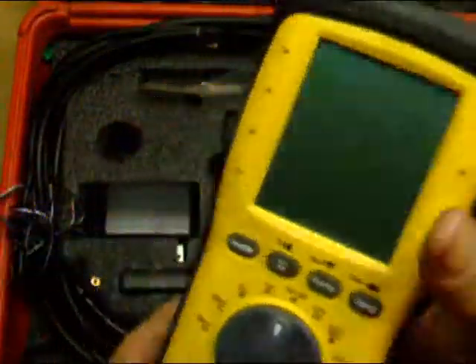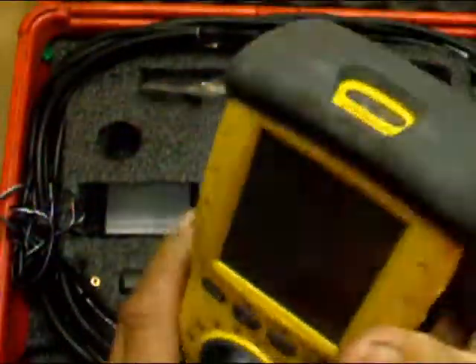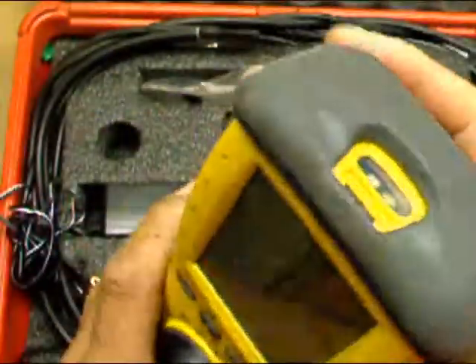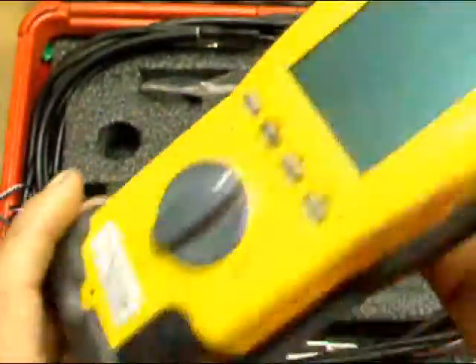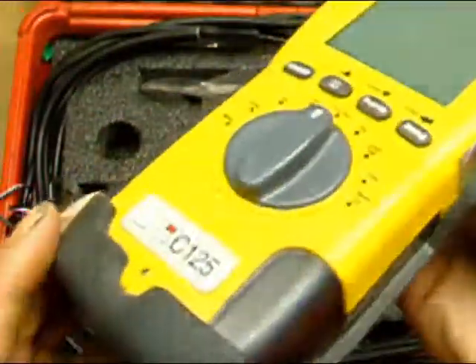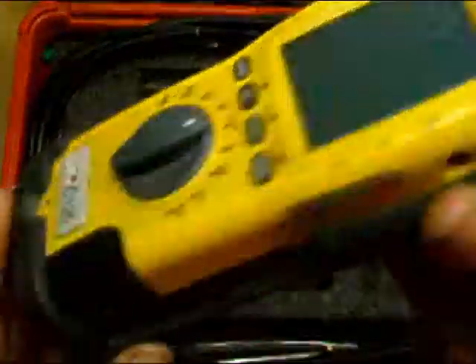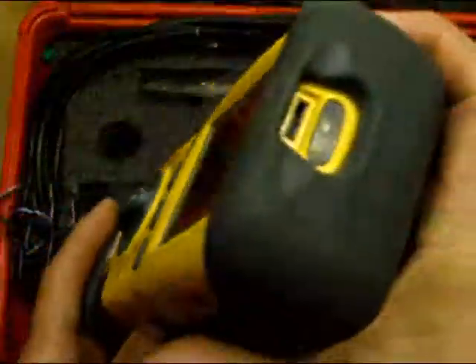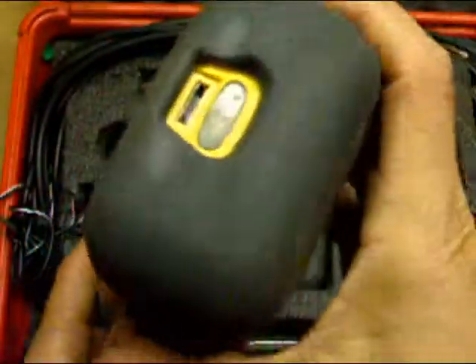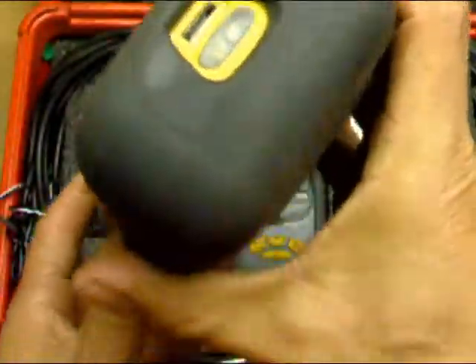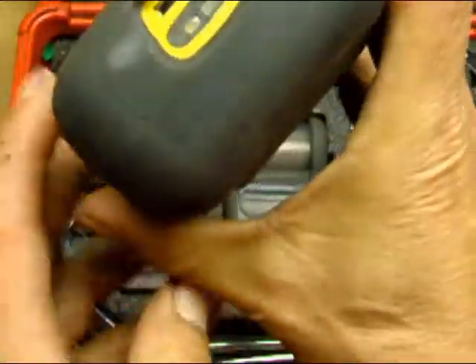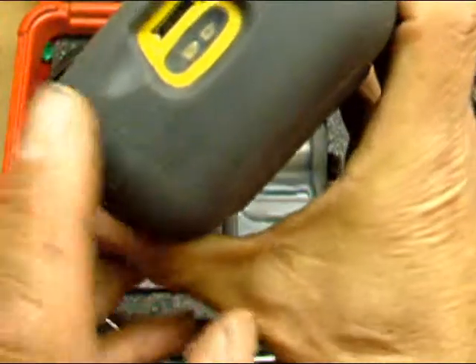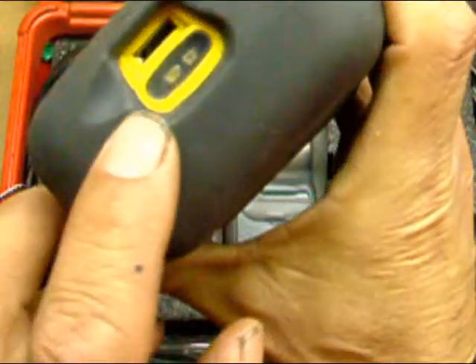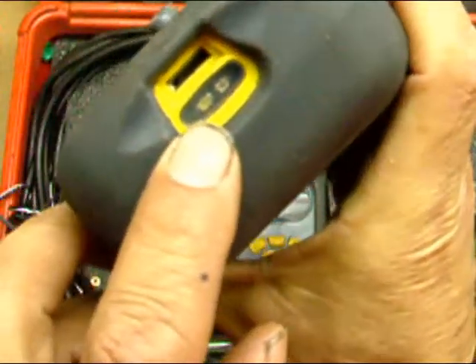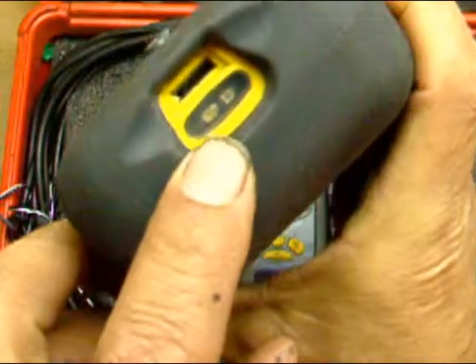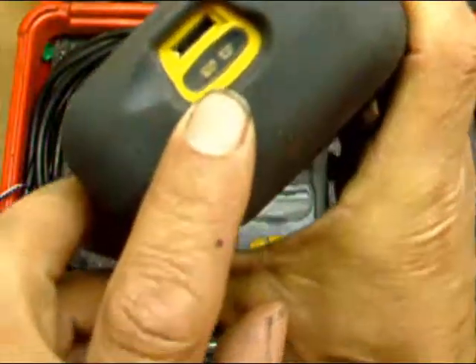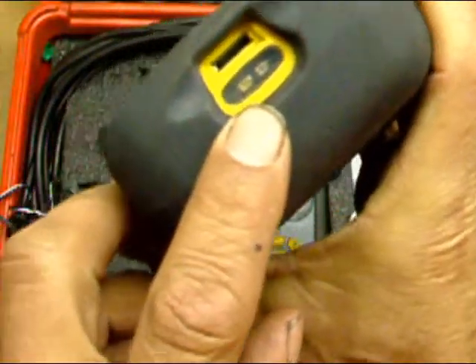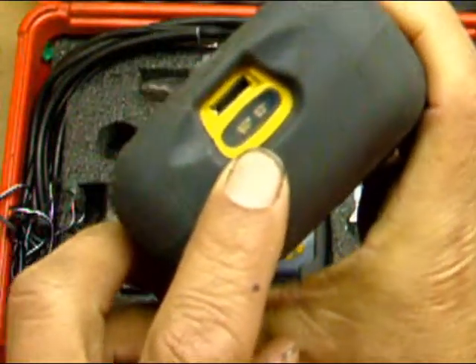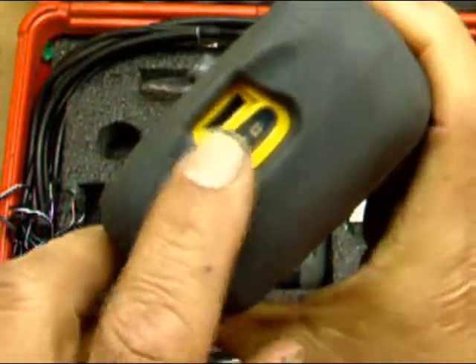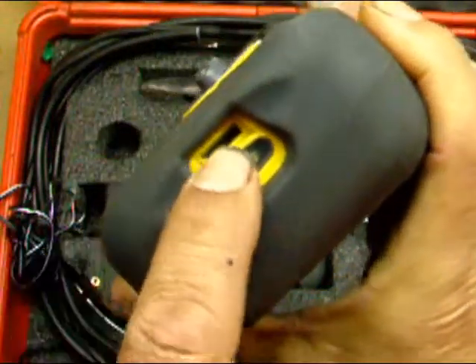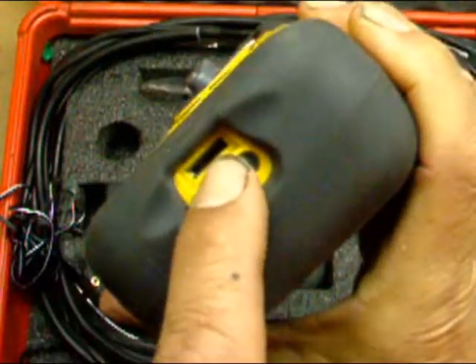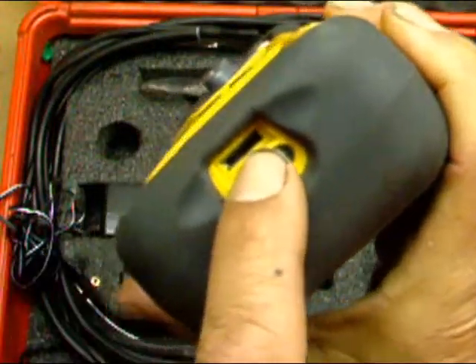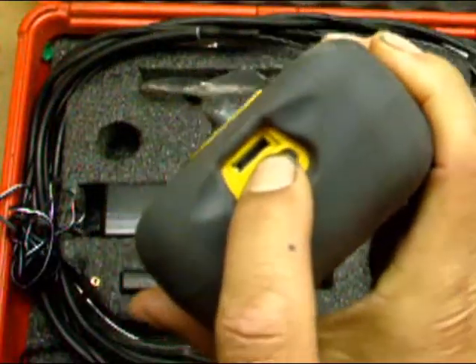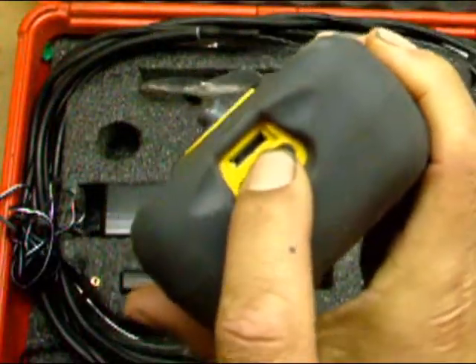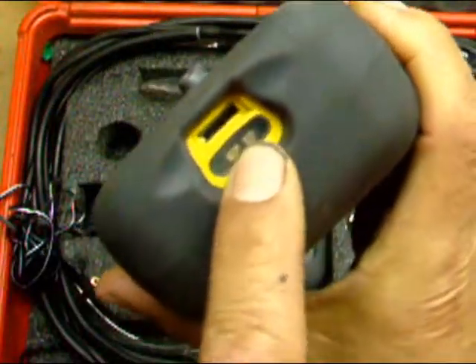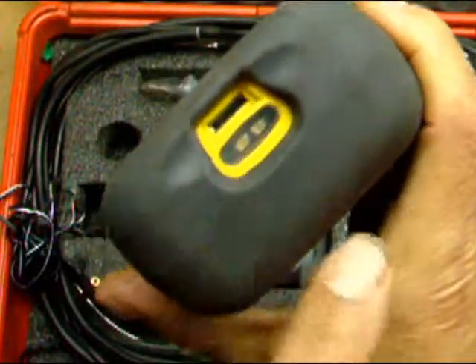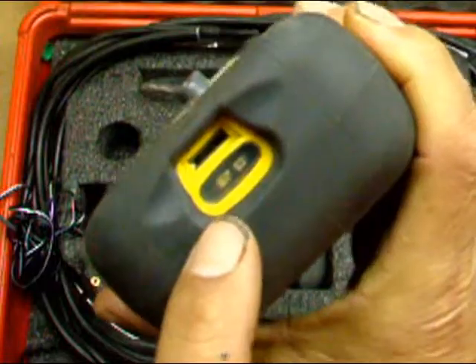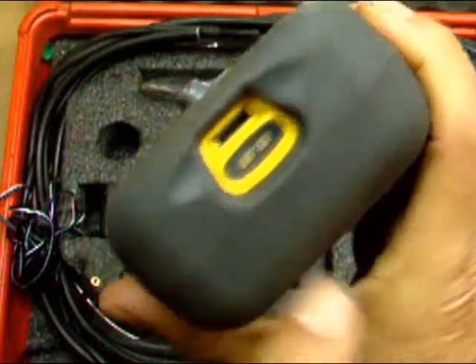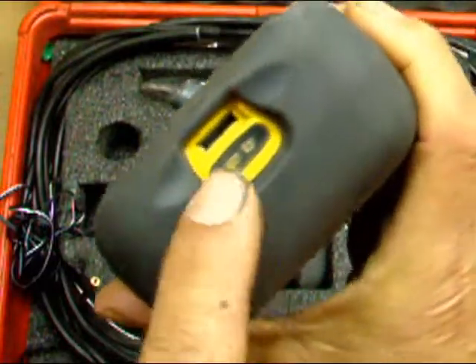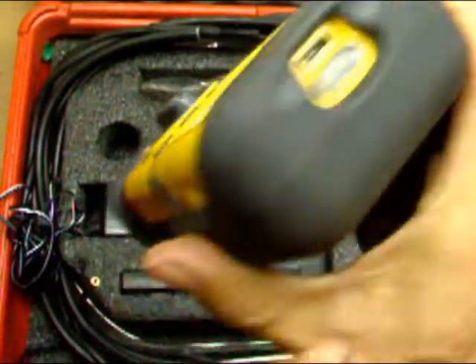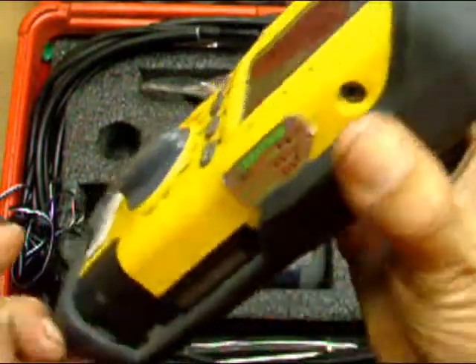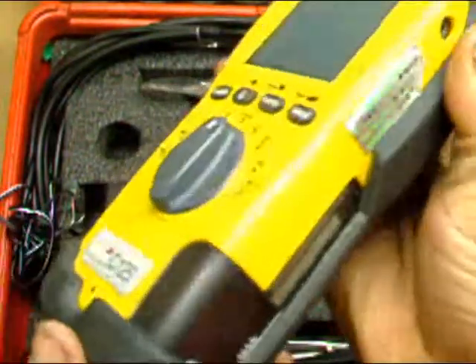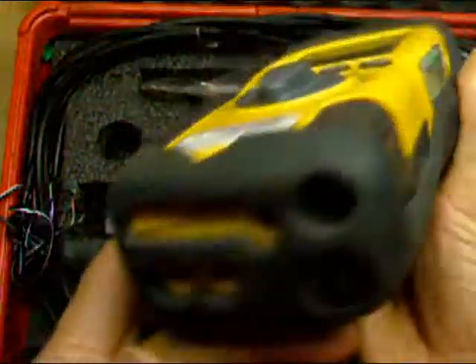And this thing has a light over here. You can go to your computer and program it — there's some light on it in case you're working in the dark.